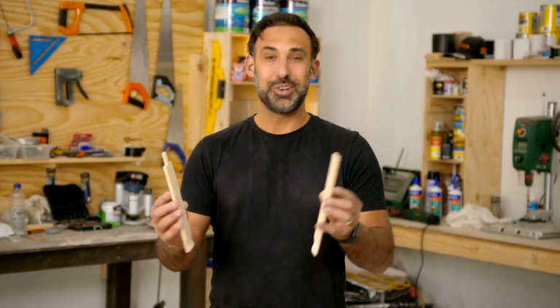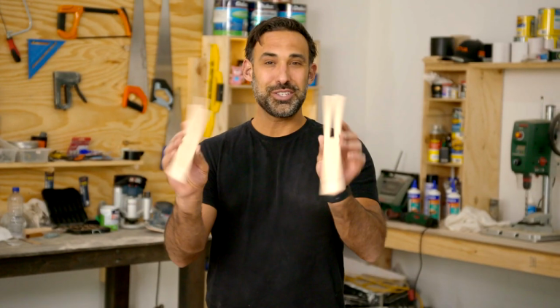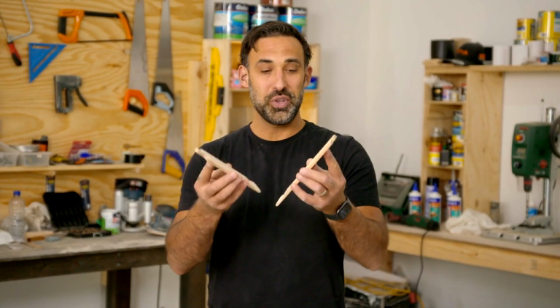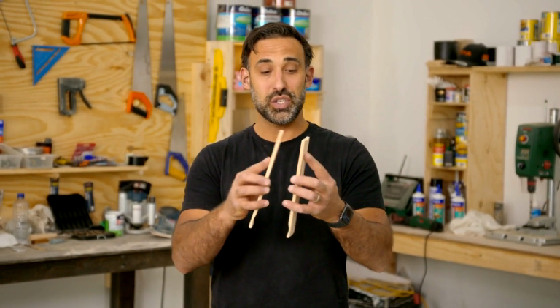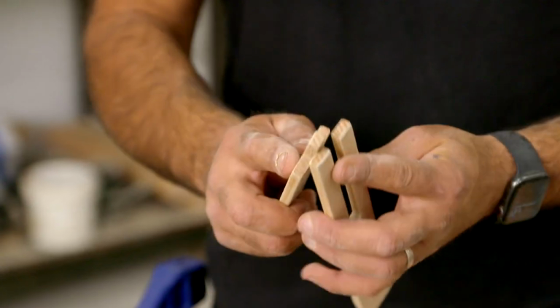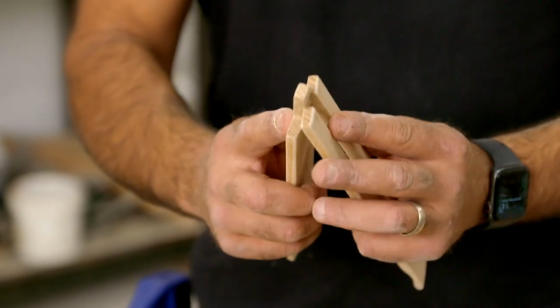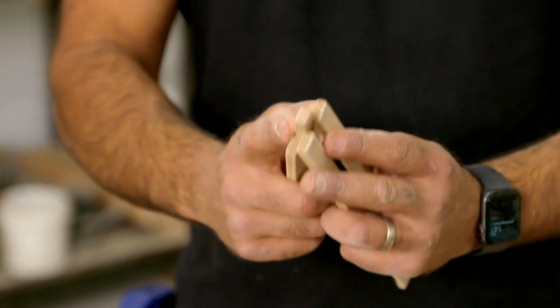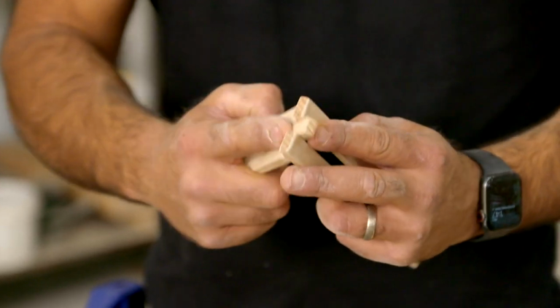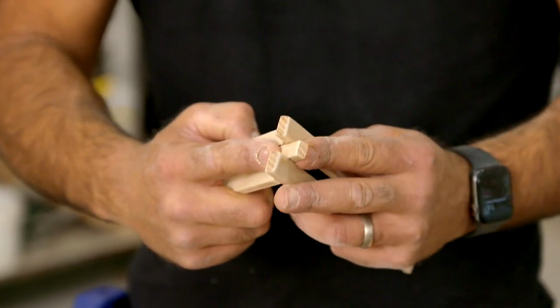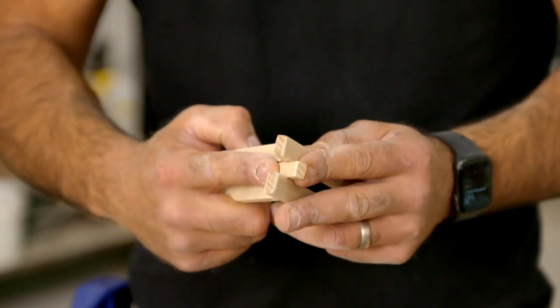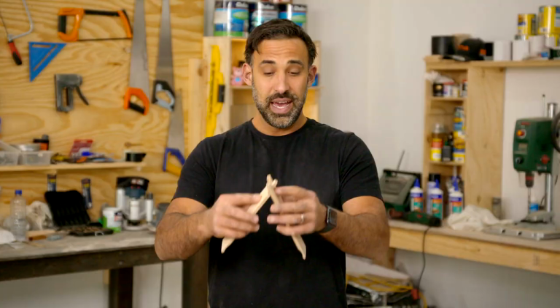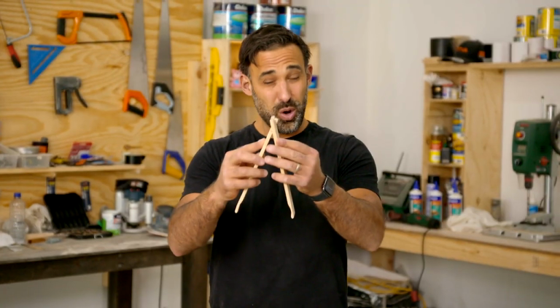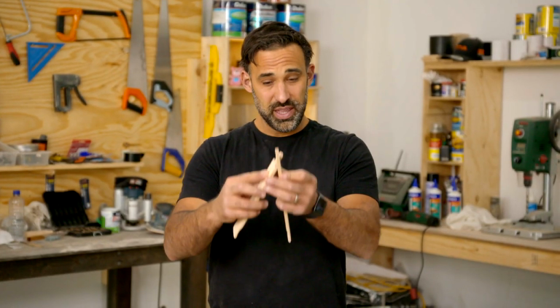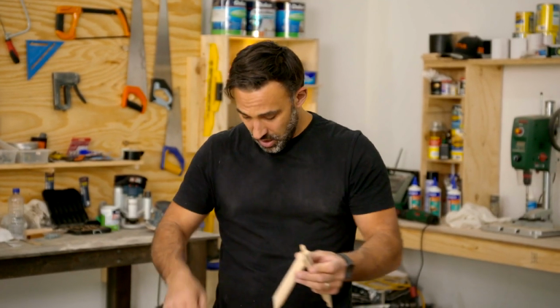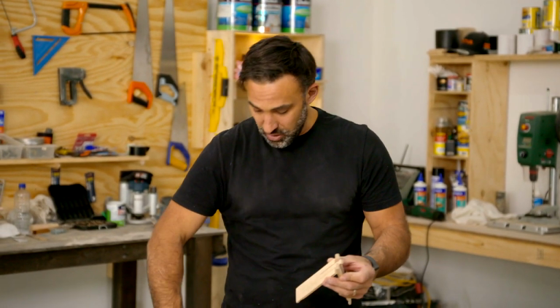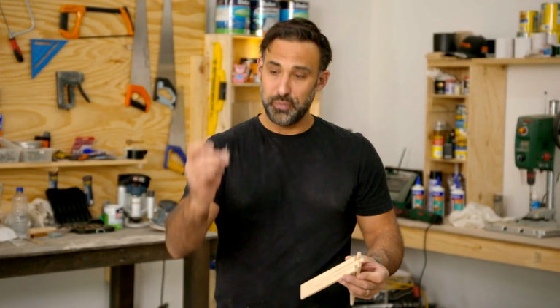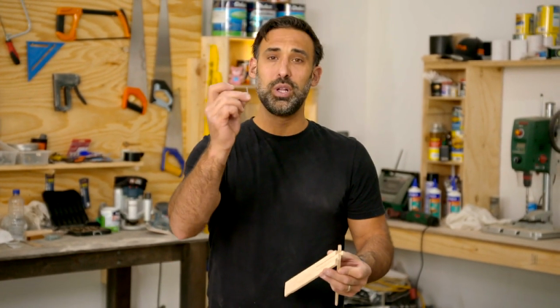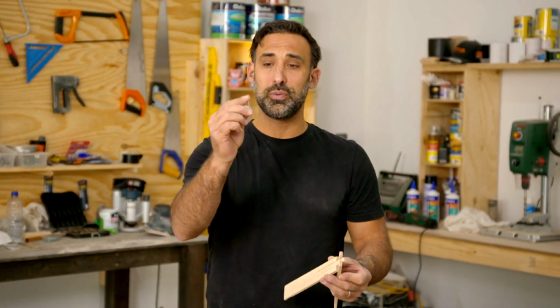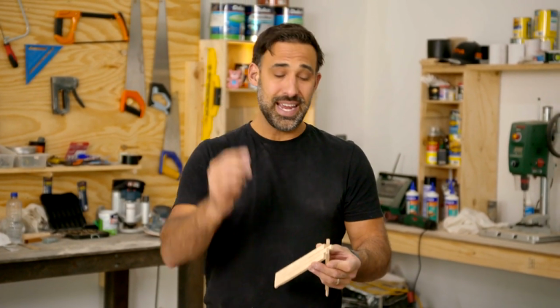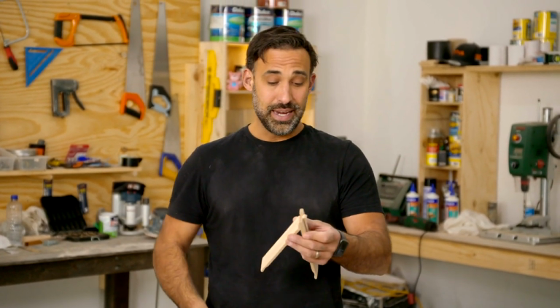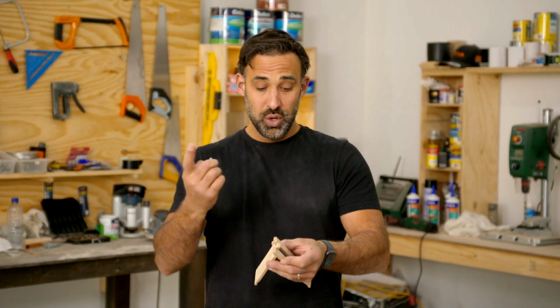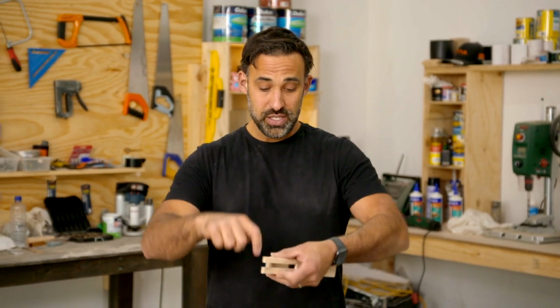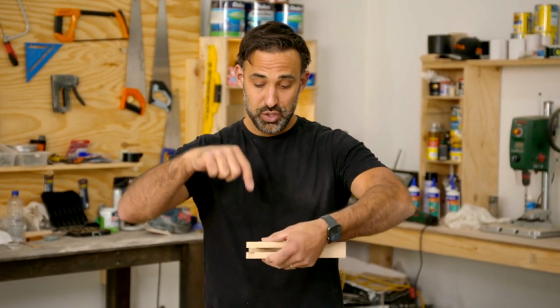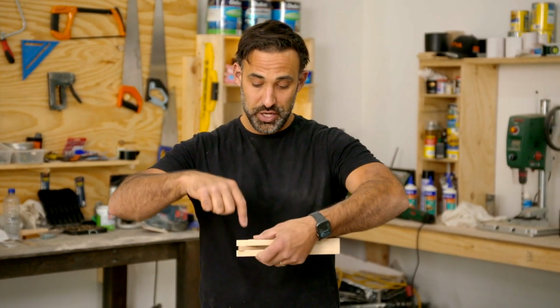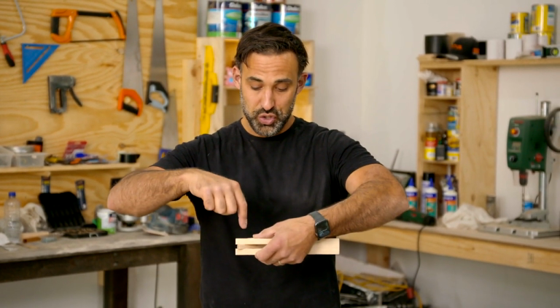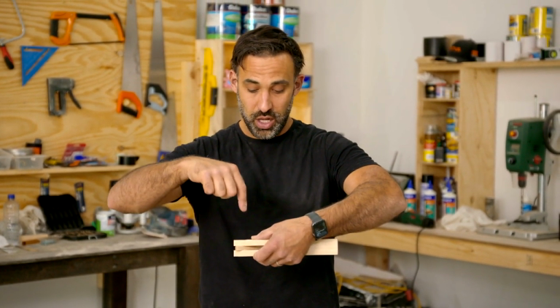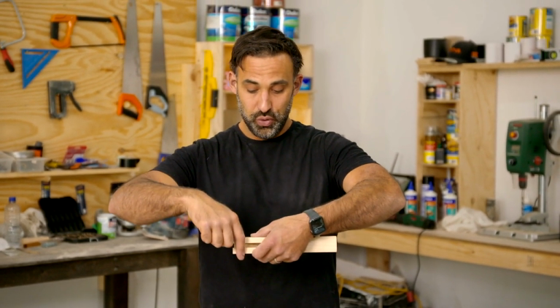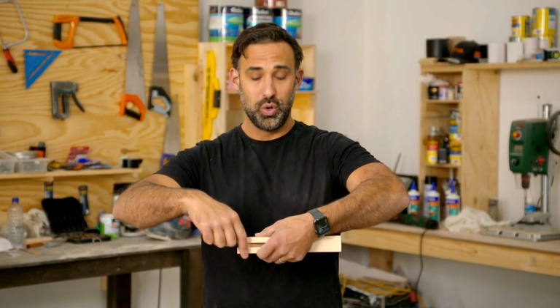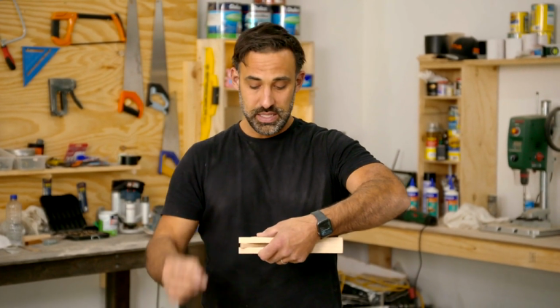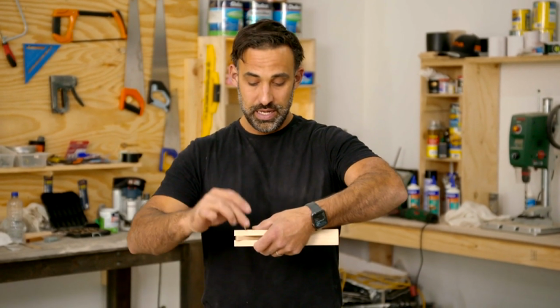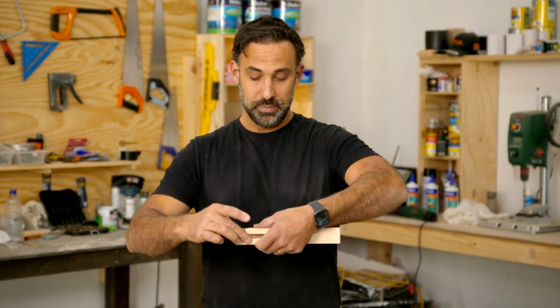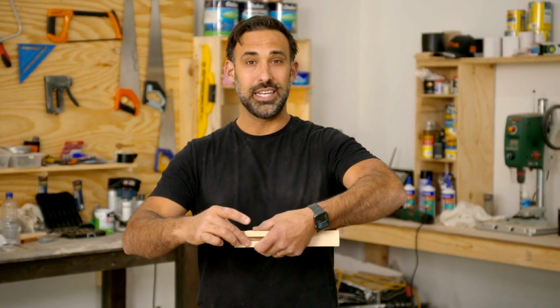Tongs are nice and smooth. Now it's time to put them together. The finger slides into the groove, and to hold it like this, I'm going to be using this 40mm long flat head nail, which means I need to drill a nice straight hole through all the pieces and slip the nail in.